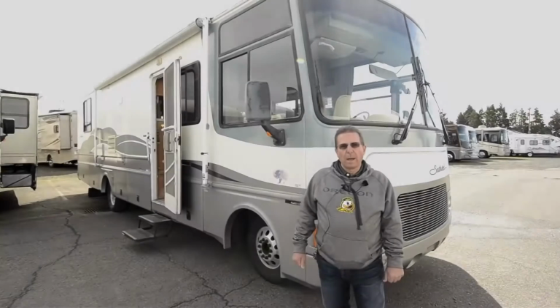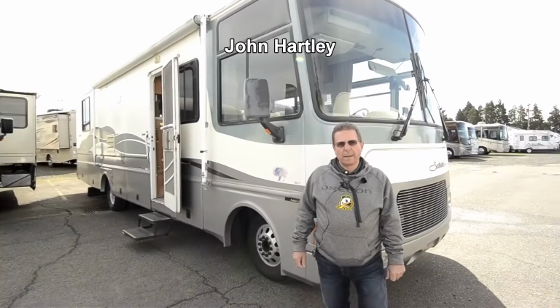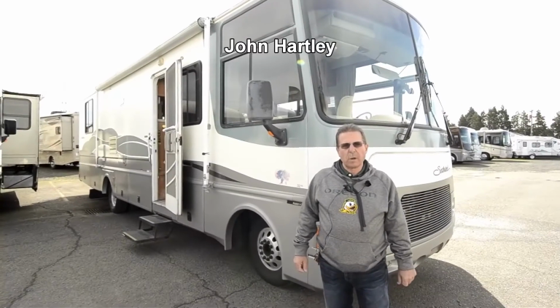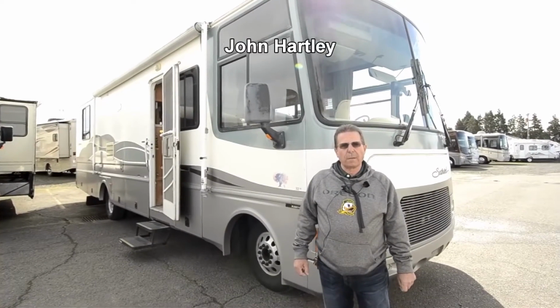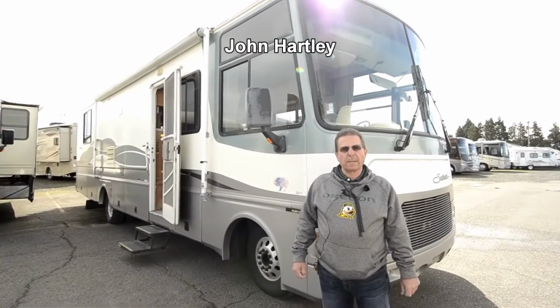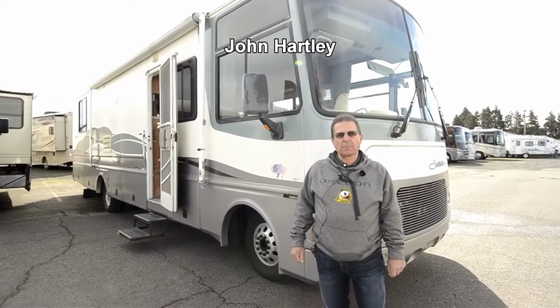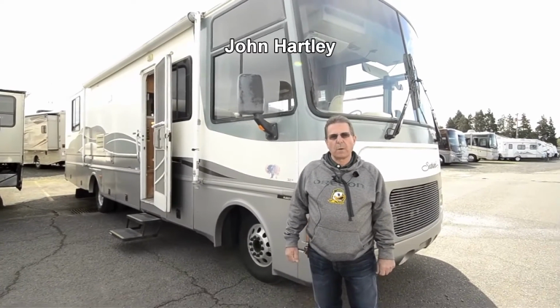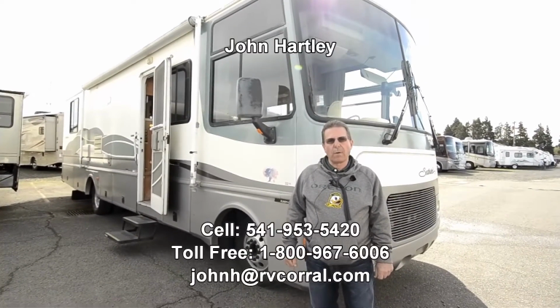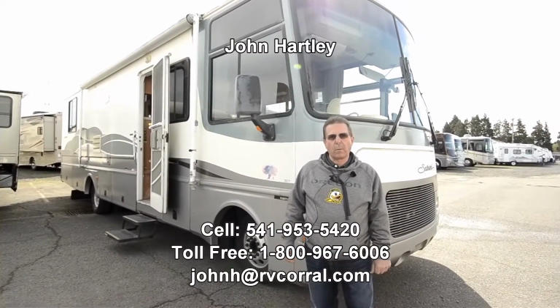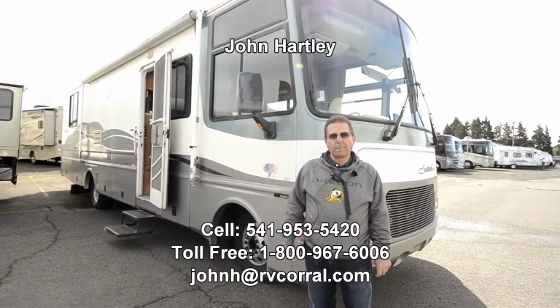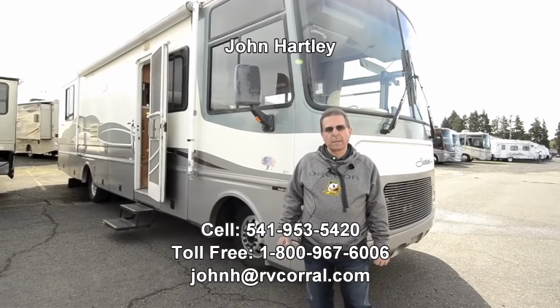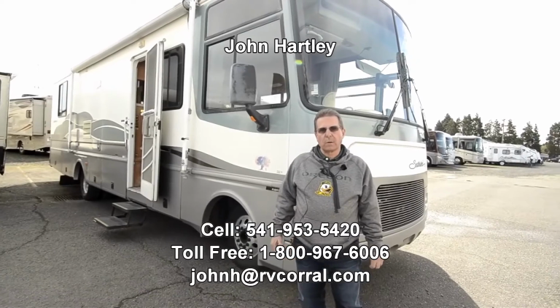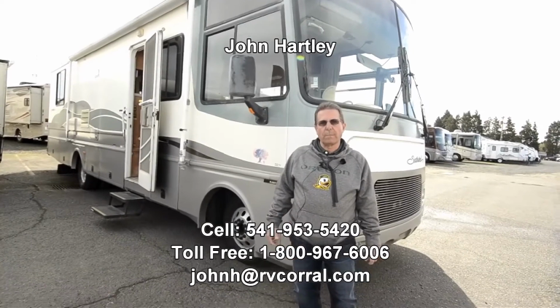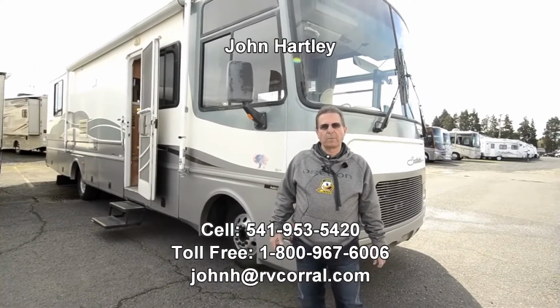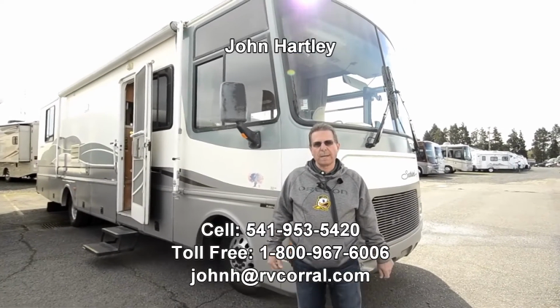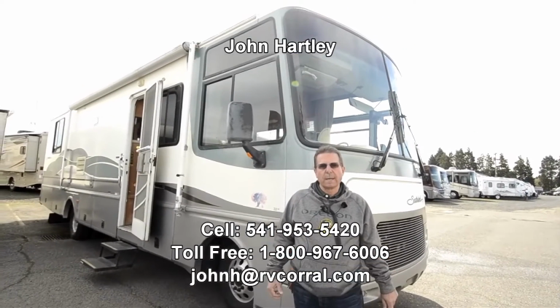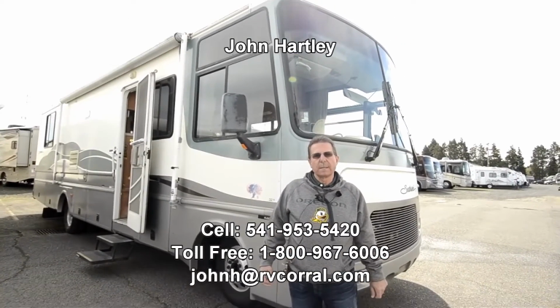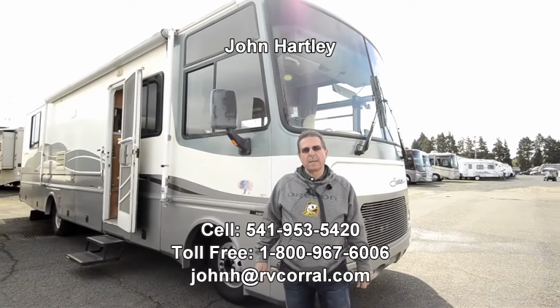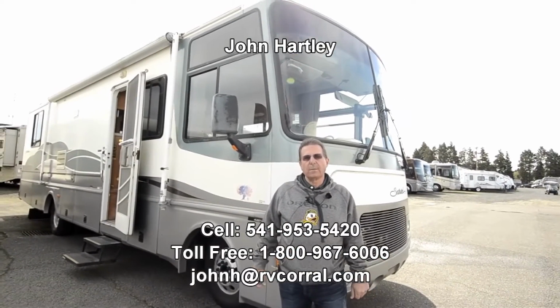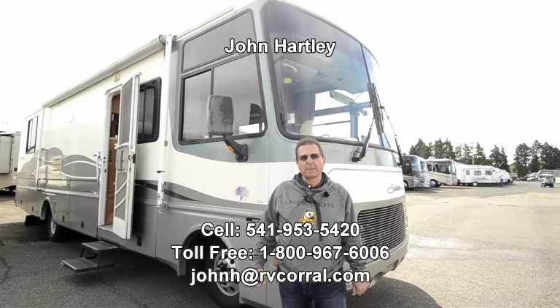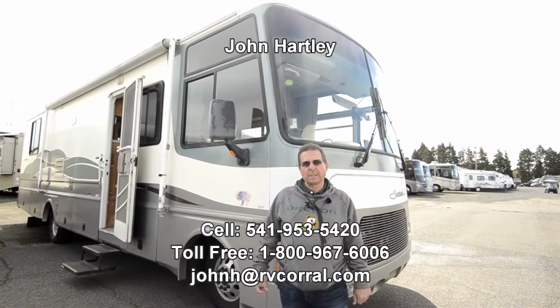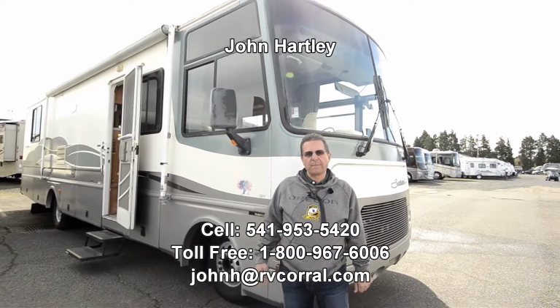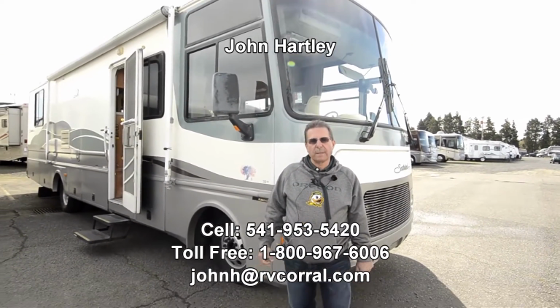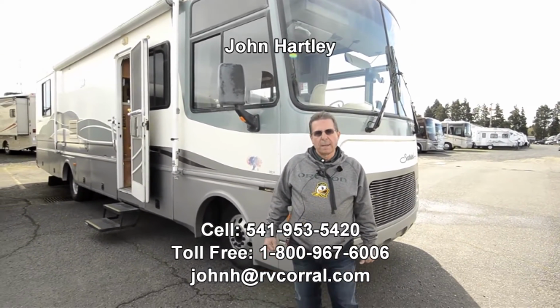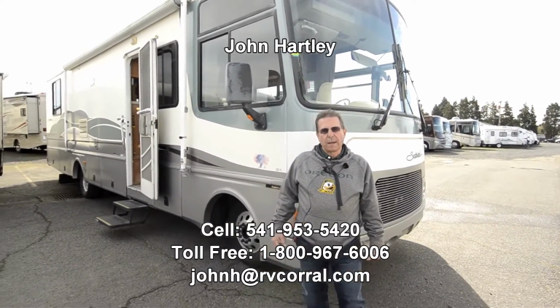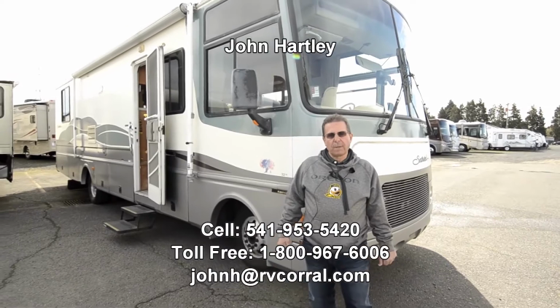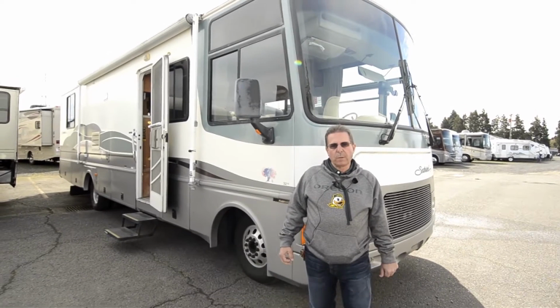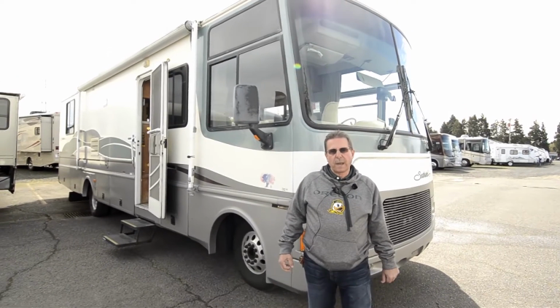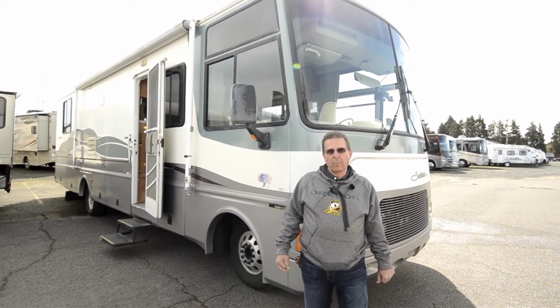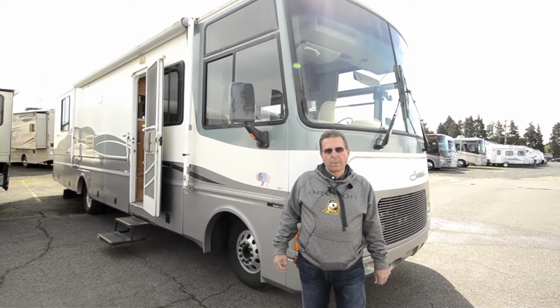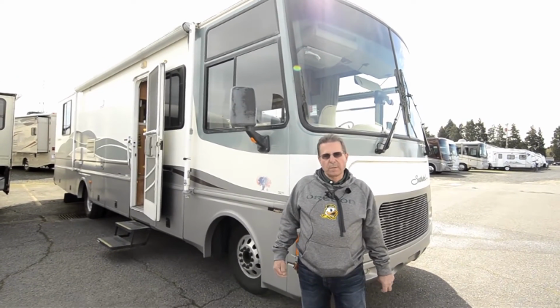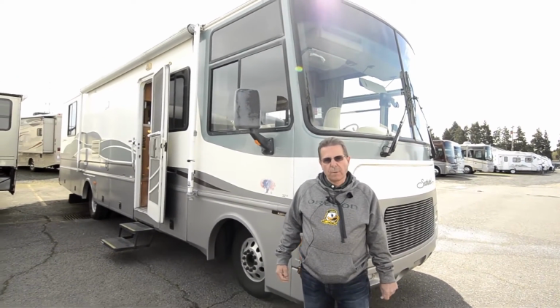Hi, I'm John Hartley, a salesperson here with the RV Corral. Today I'm going to show you one of my trade-ins. This is a 2007 Fleetwood Southwind 32-foot.